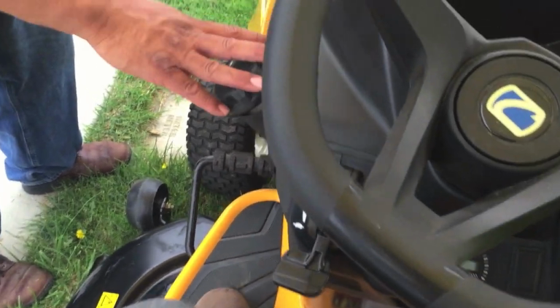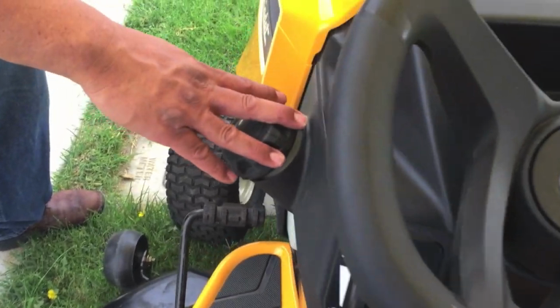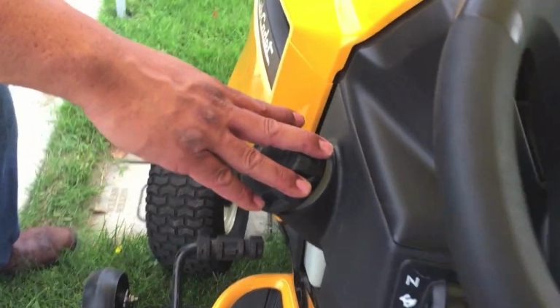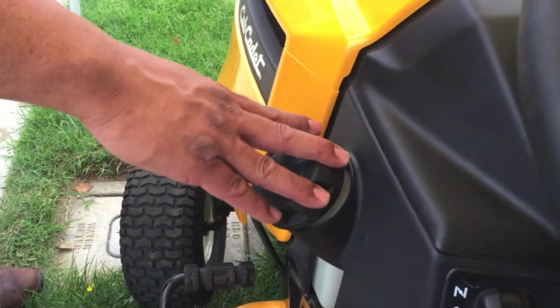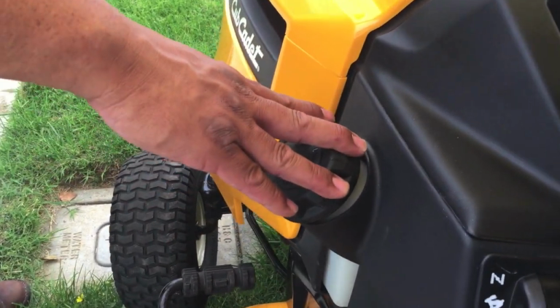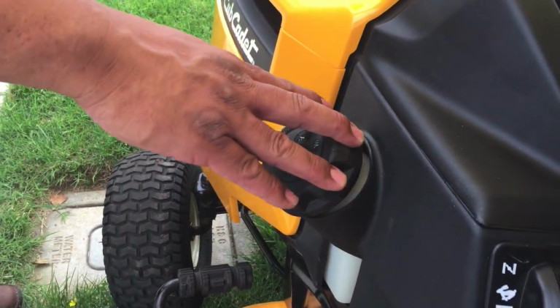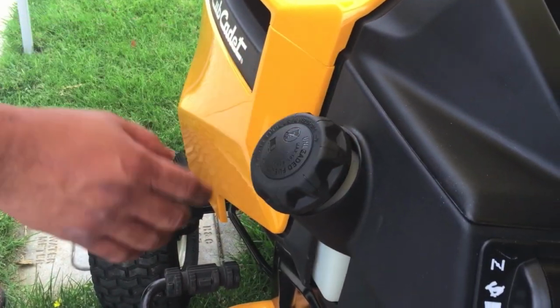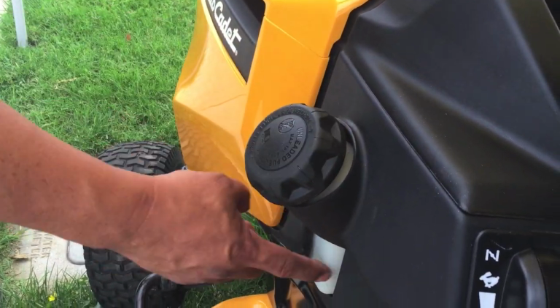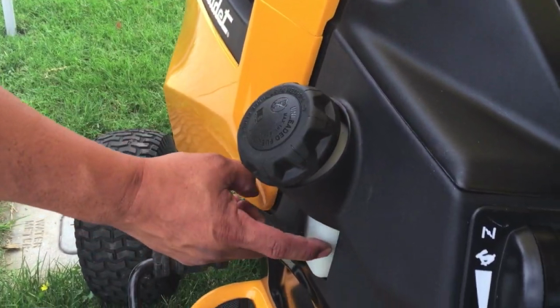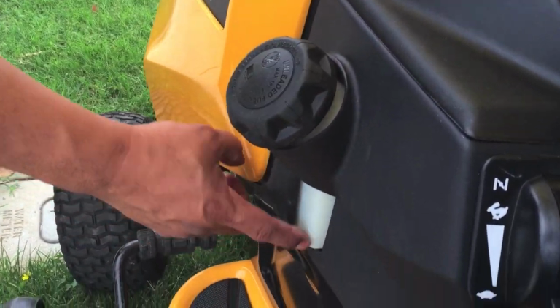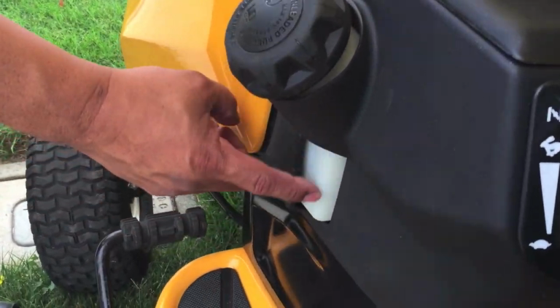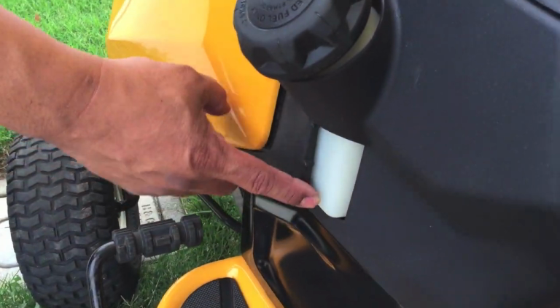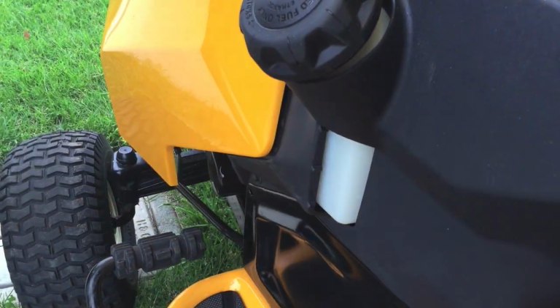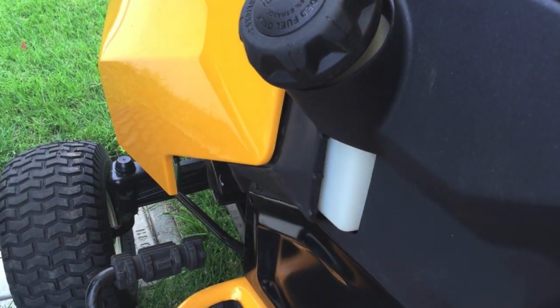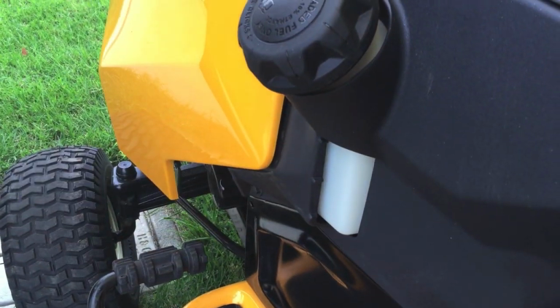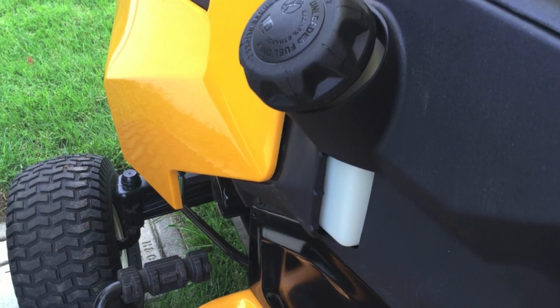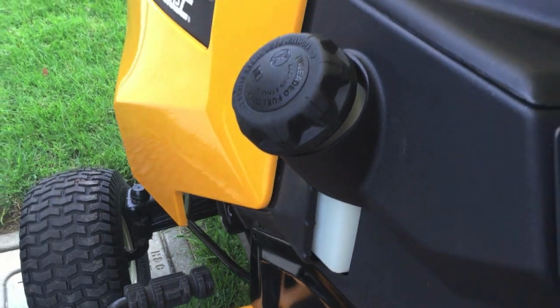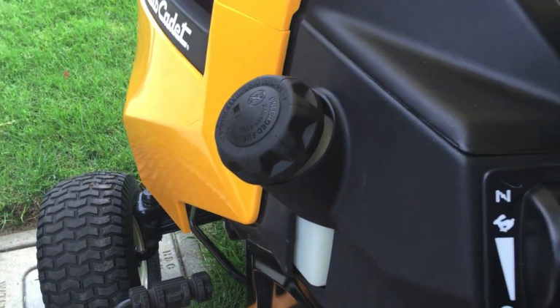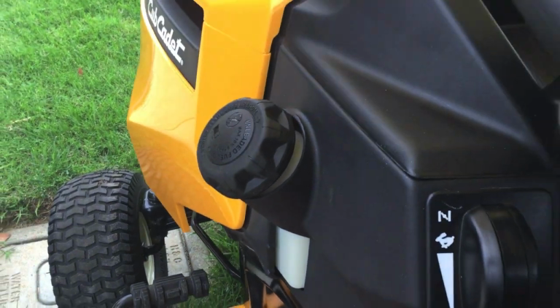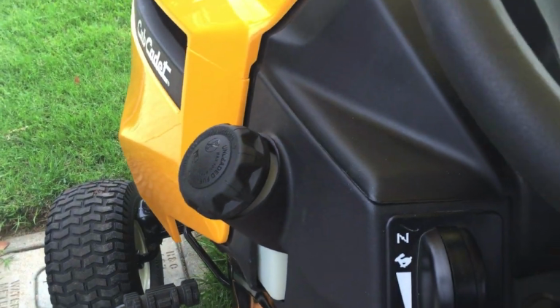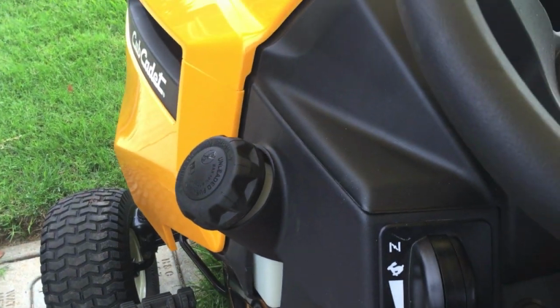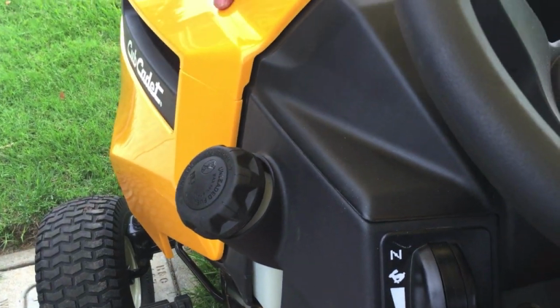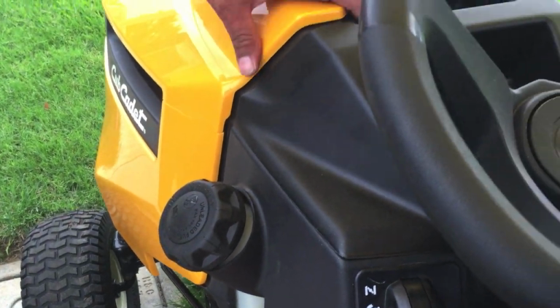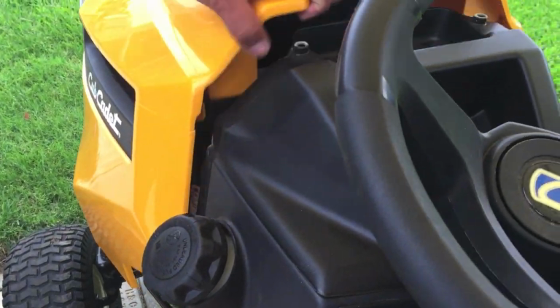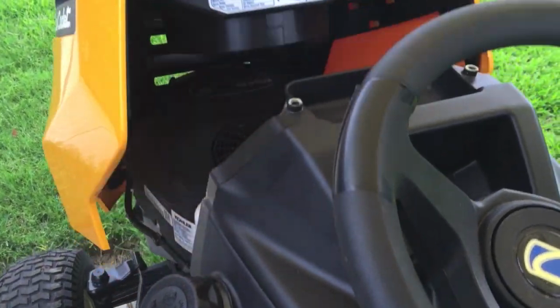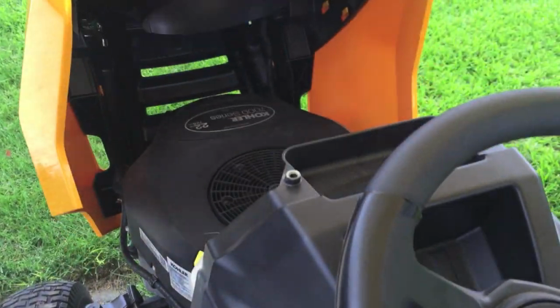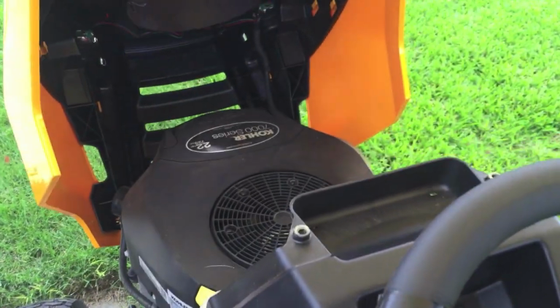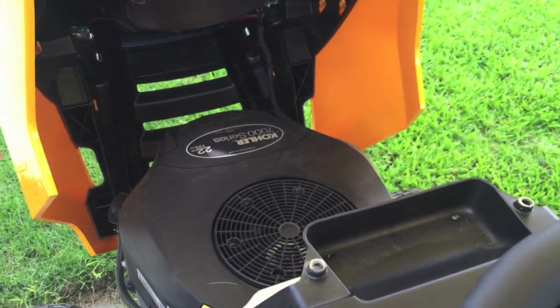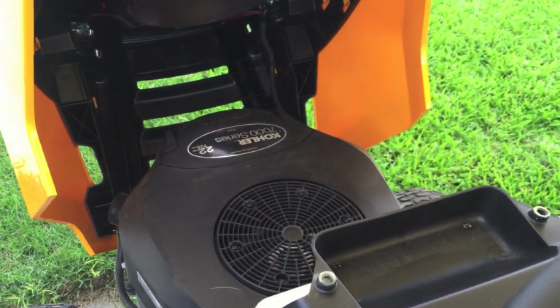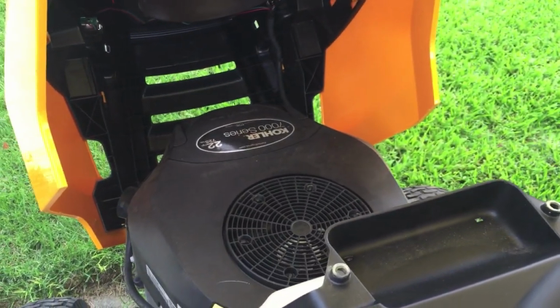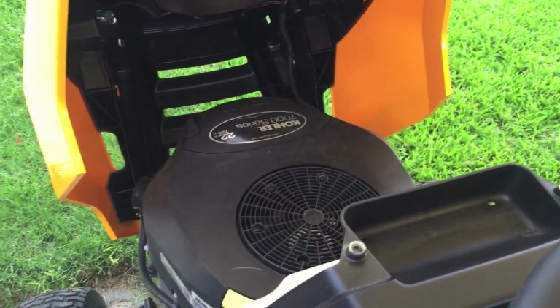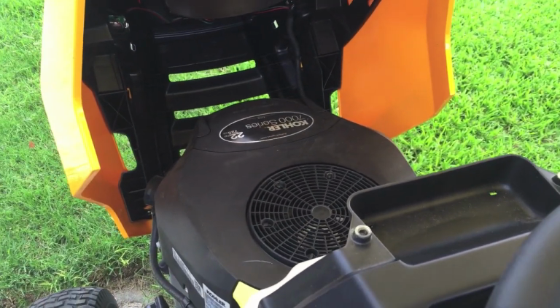Your gas tank is located on the outside, so you can also see how much fuel you have. This way you're not filling up a hot gas tank next to a hot motor.